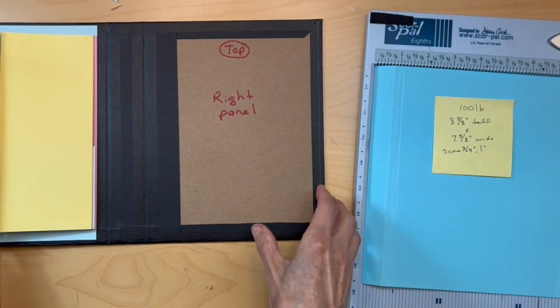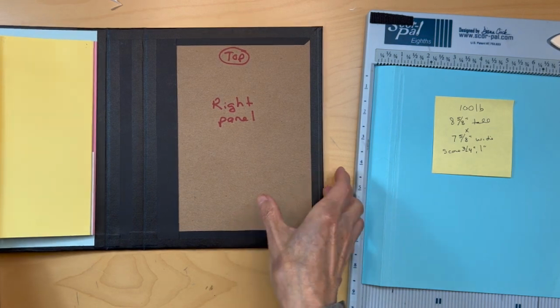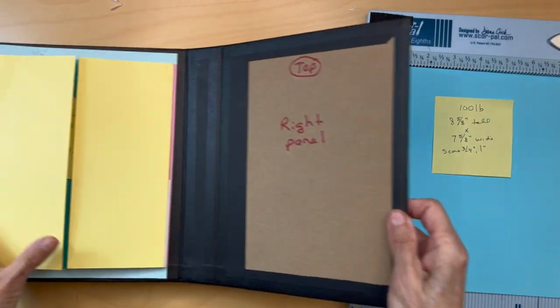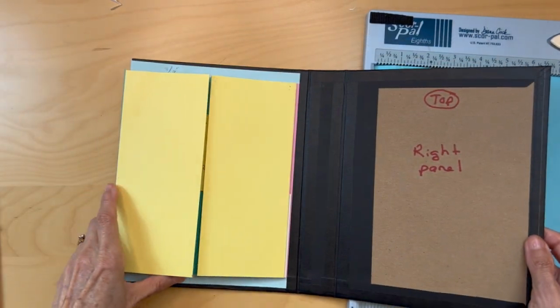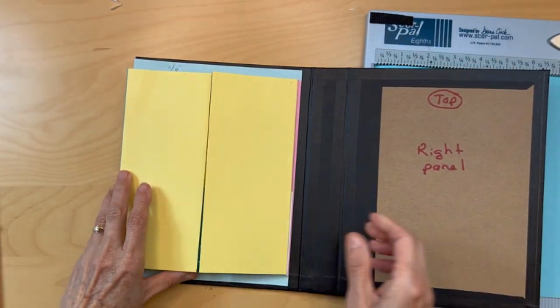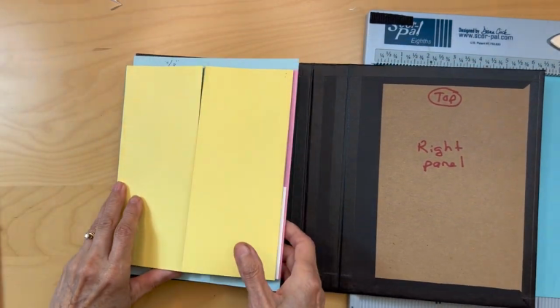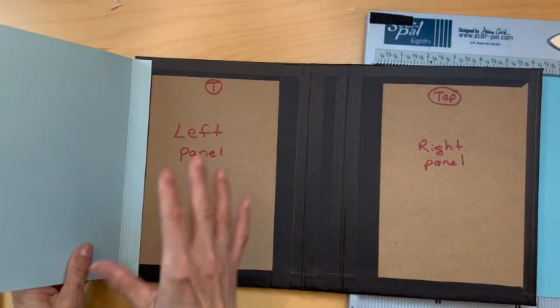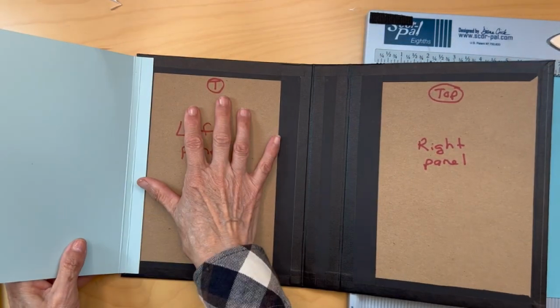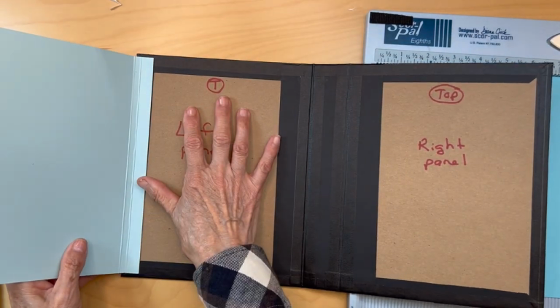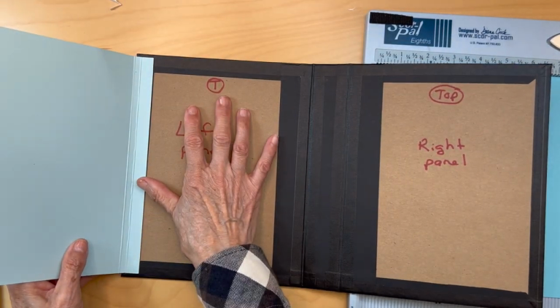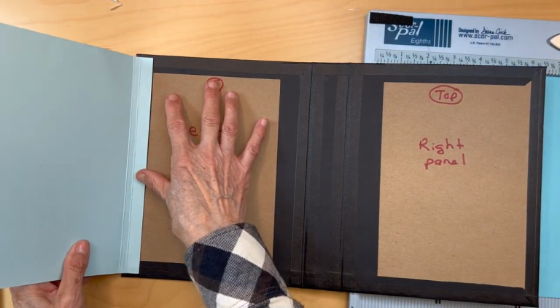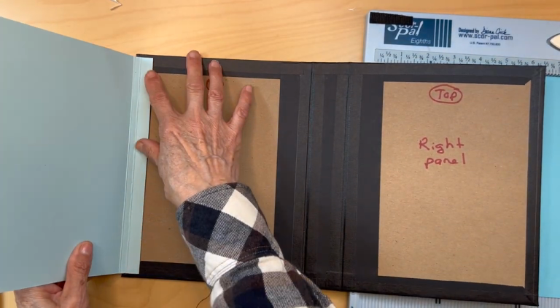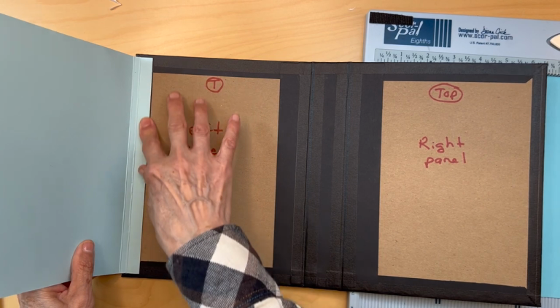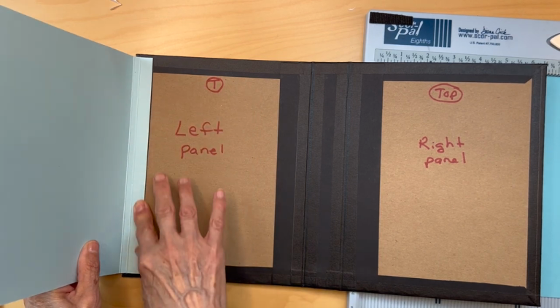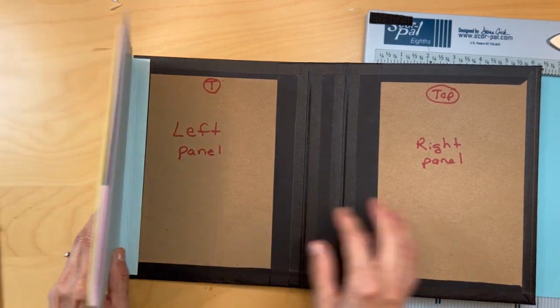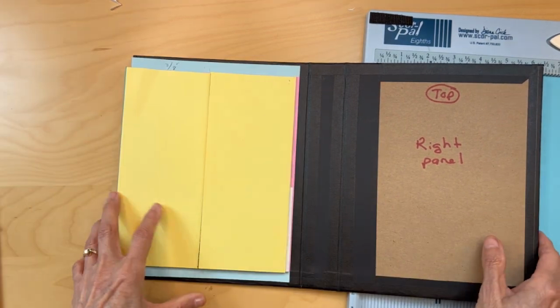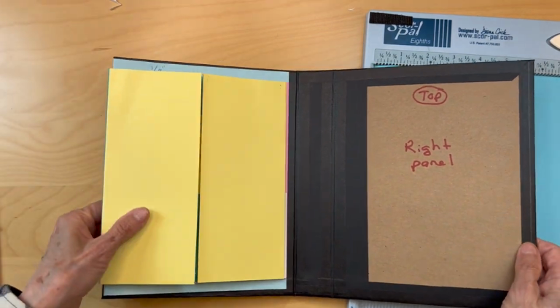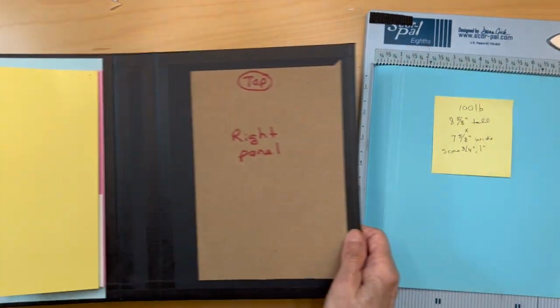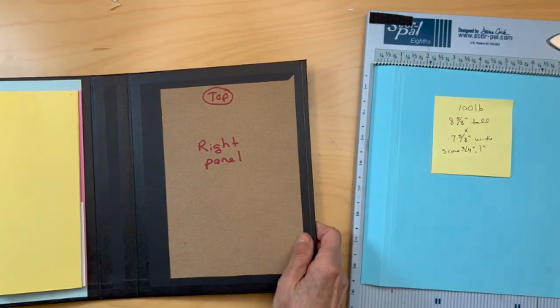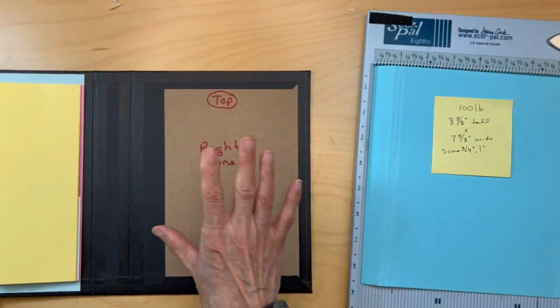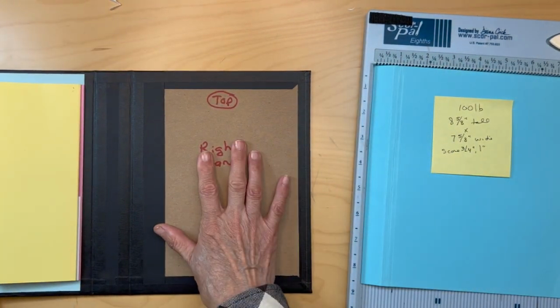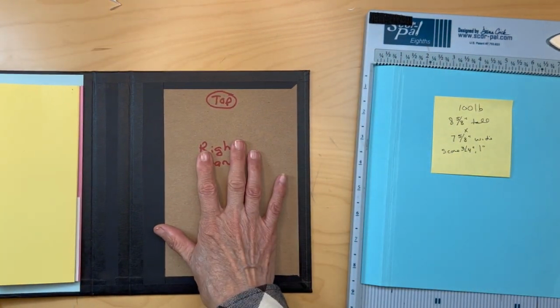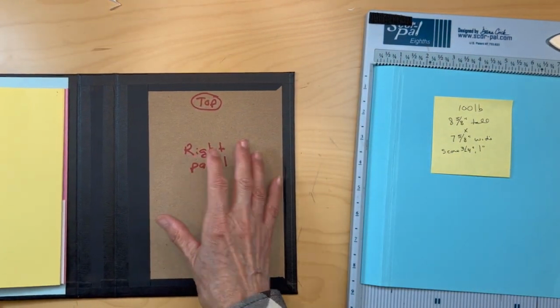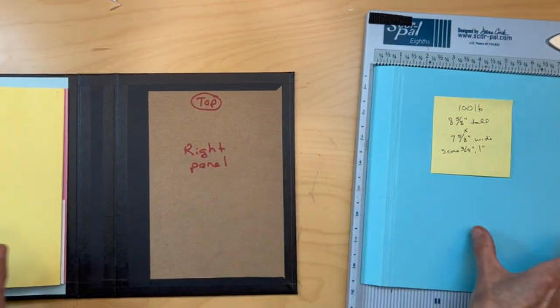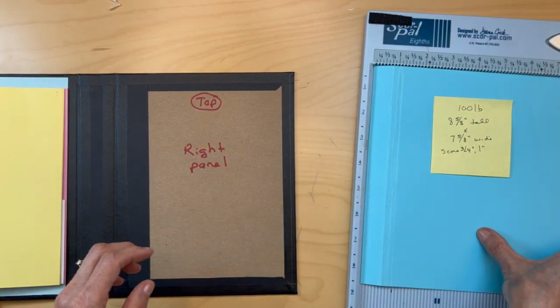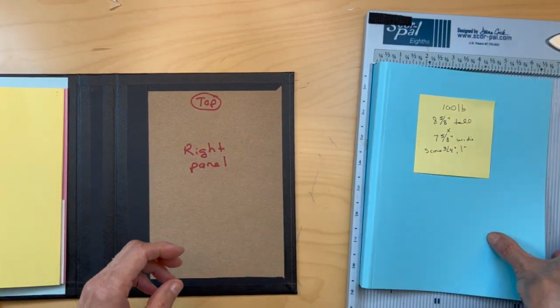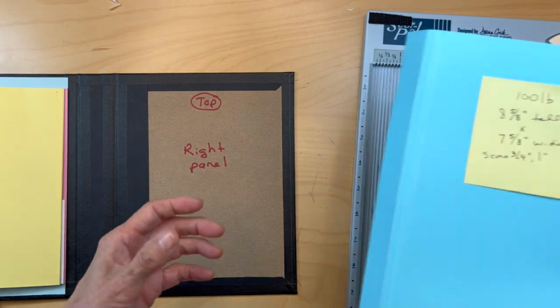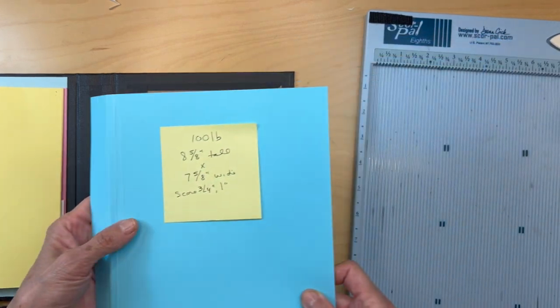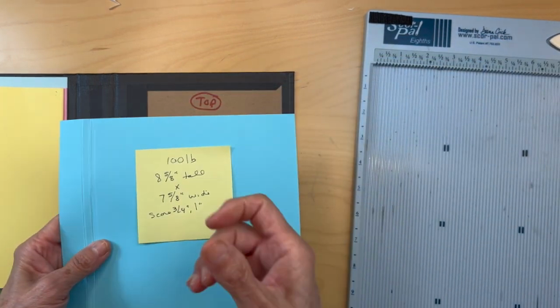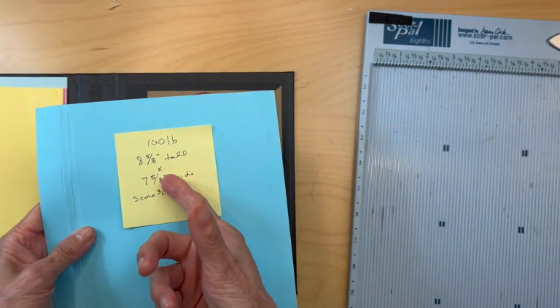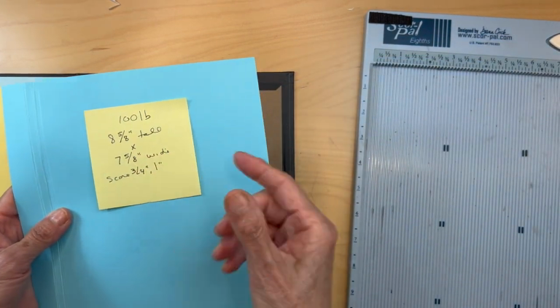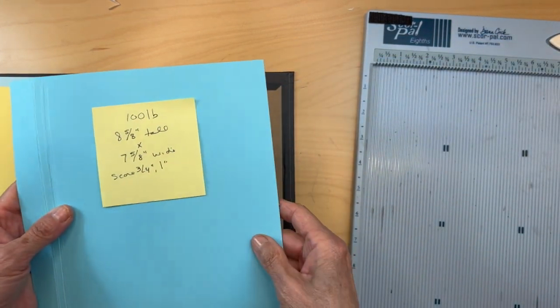All we have left on this is to build the box envelope, which we'll do at the end. Now we're going to go on to the right panel — you're going to get a piece of 100 pound black card stock, or 85 pound is fine too.